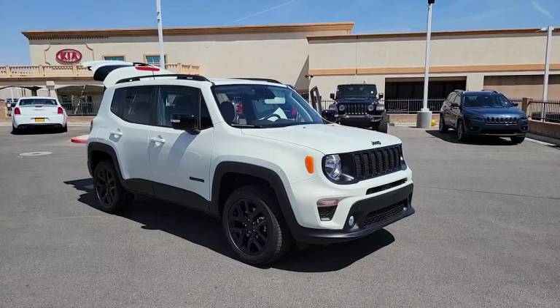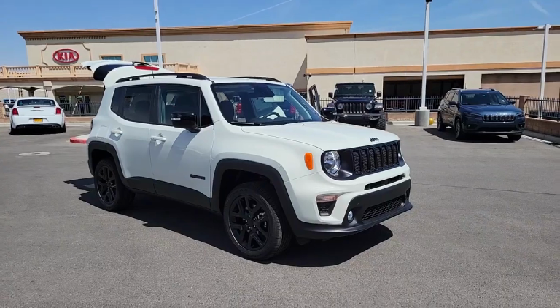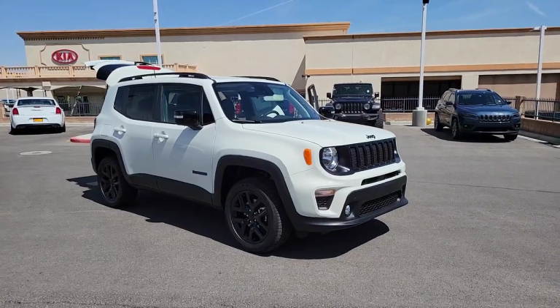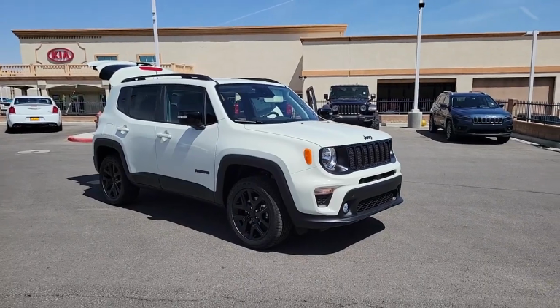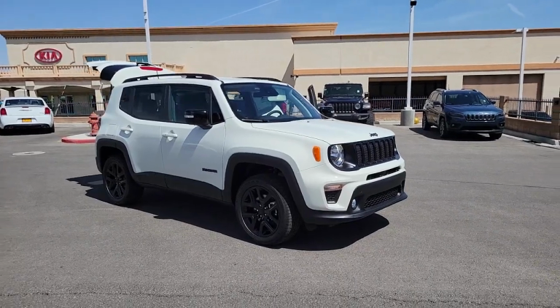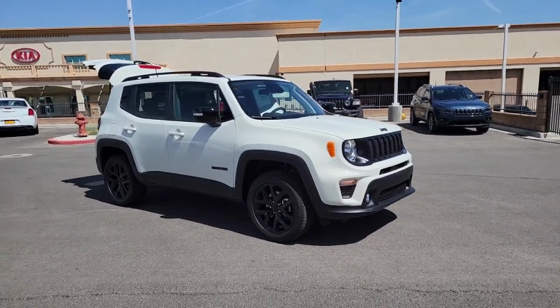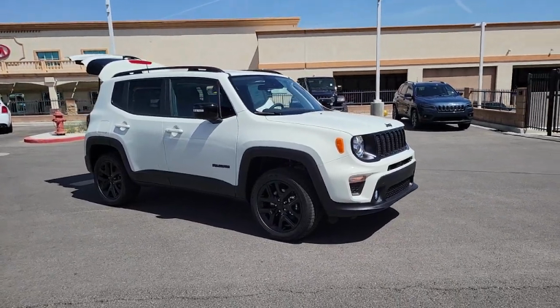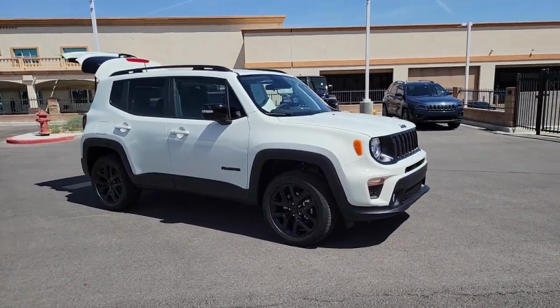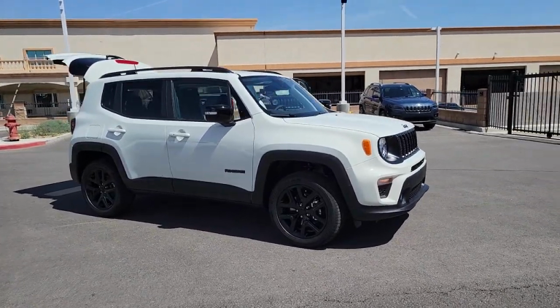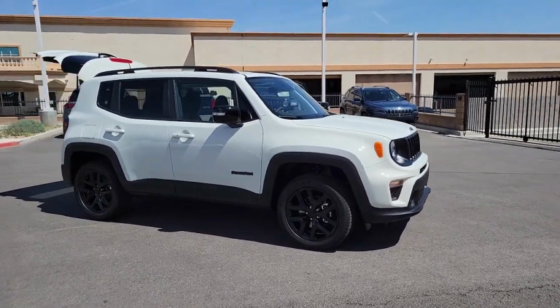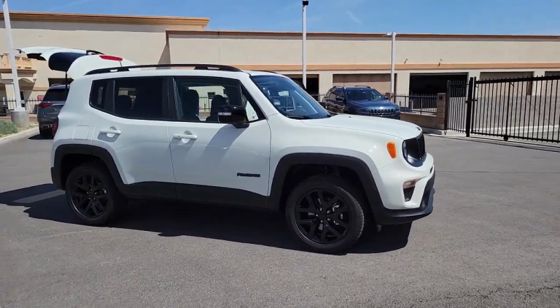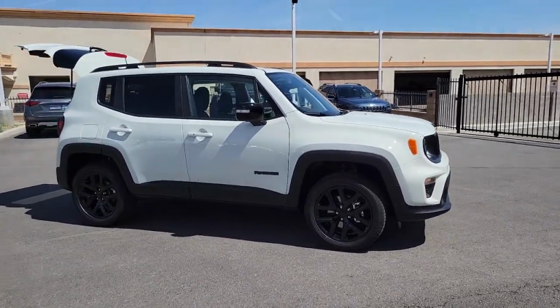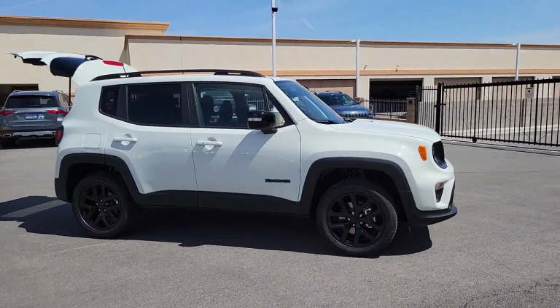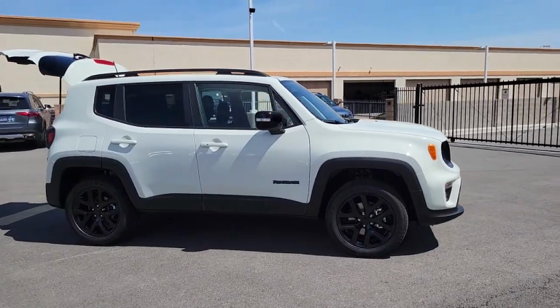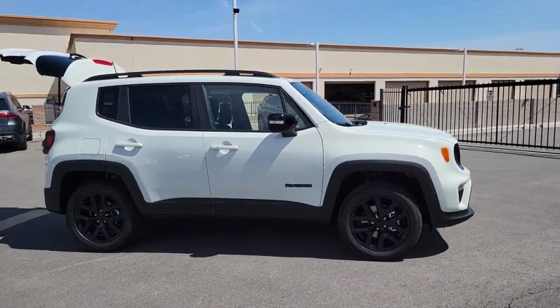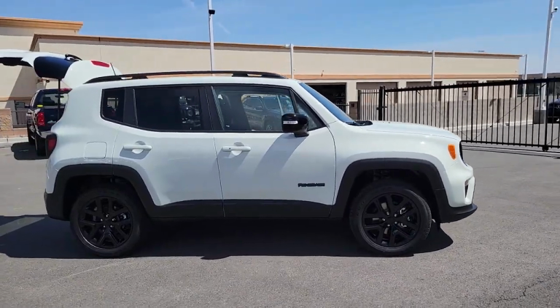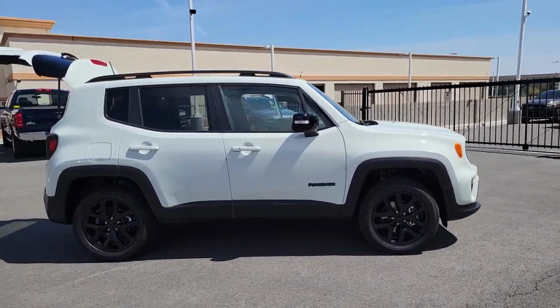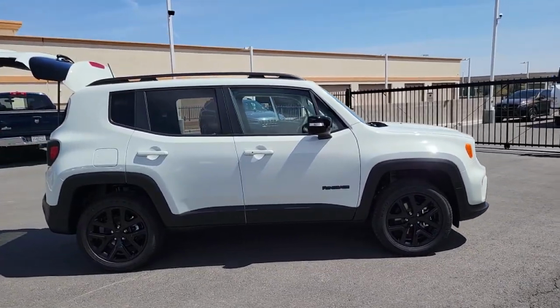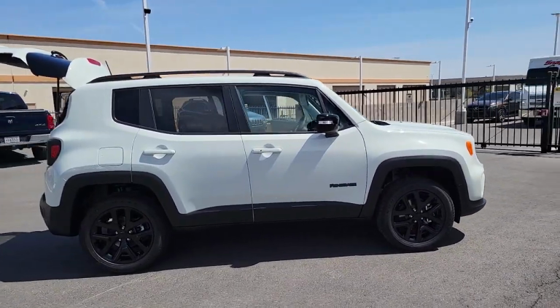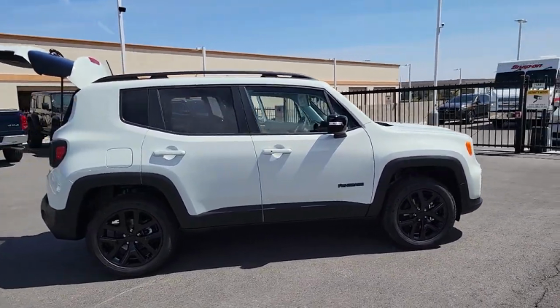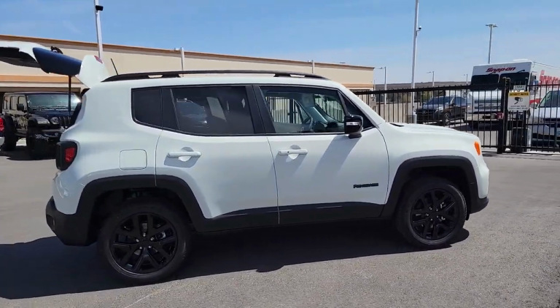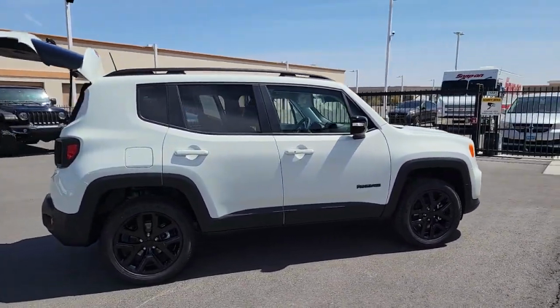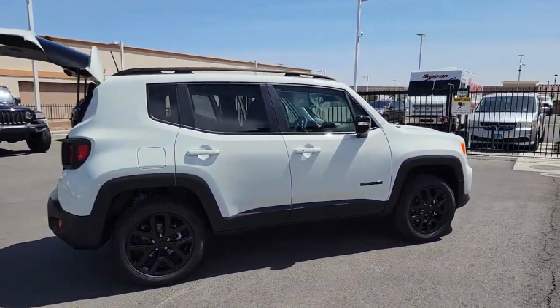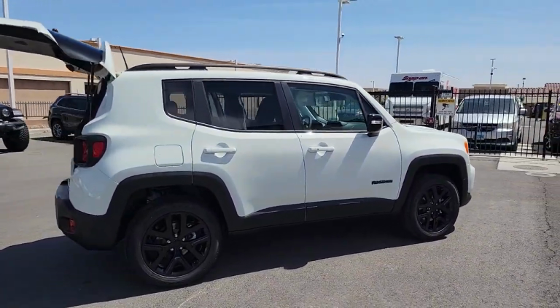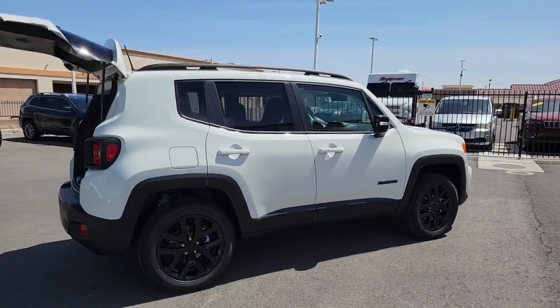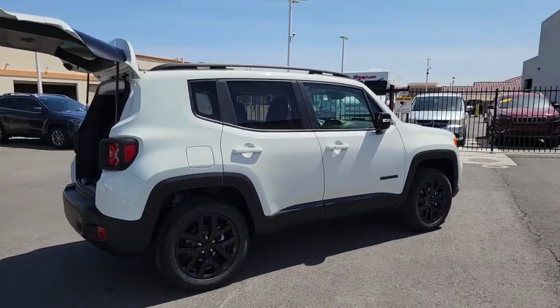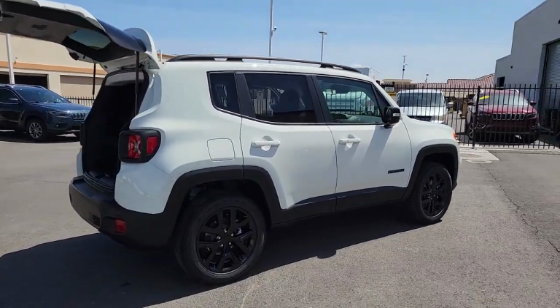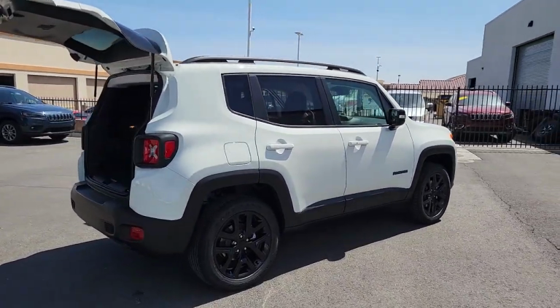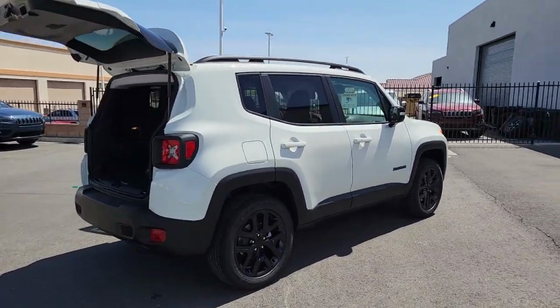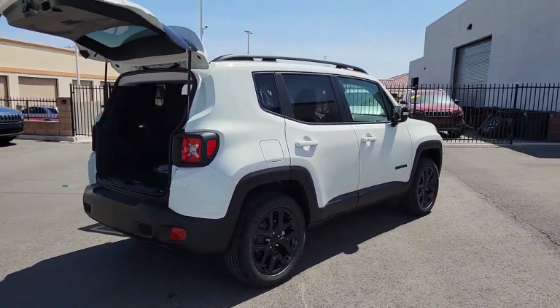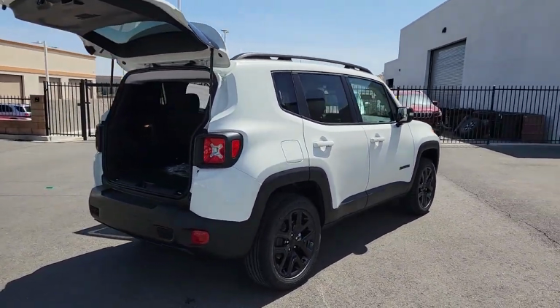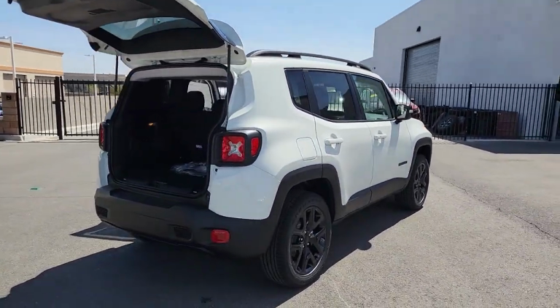You just found the 2023 Jeep Renegade. The Renegade delivers smart technology, bold looks, can-do SUV capability, advanced safety features, convenient design, and plenty of creature comforts.